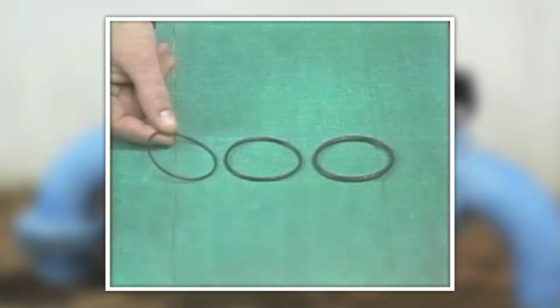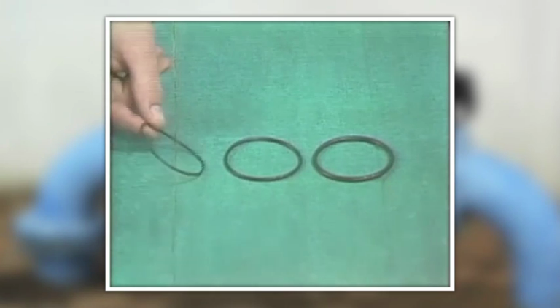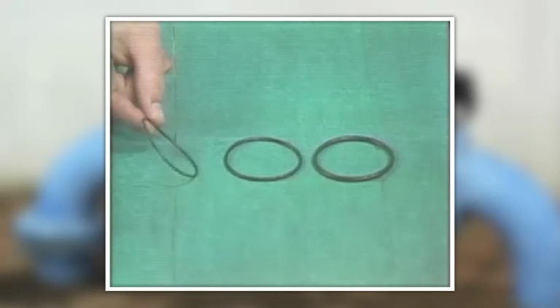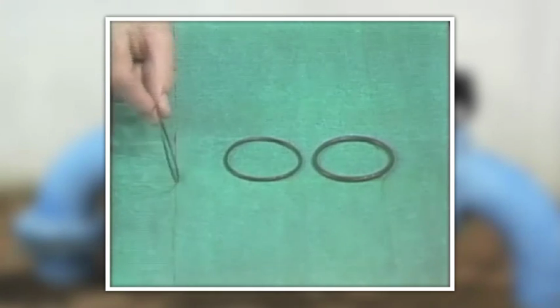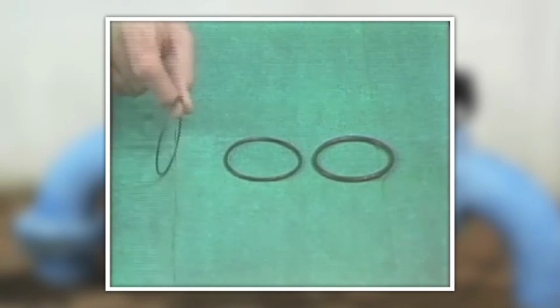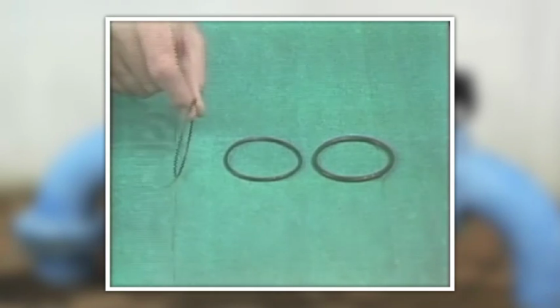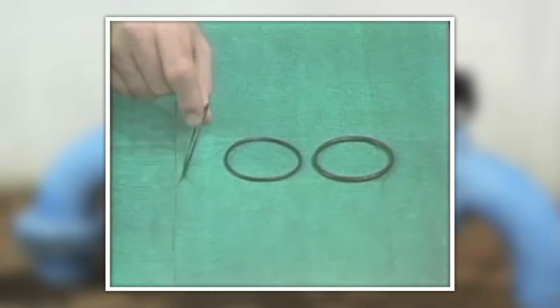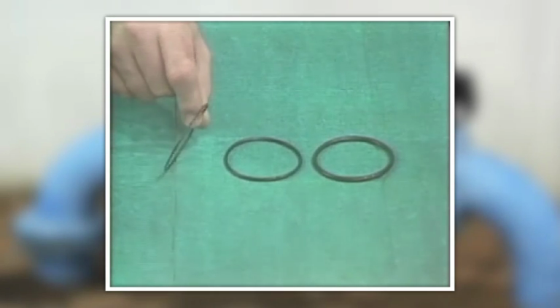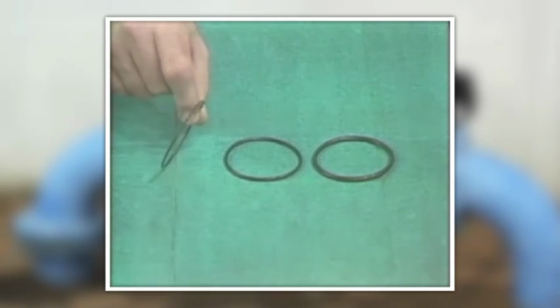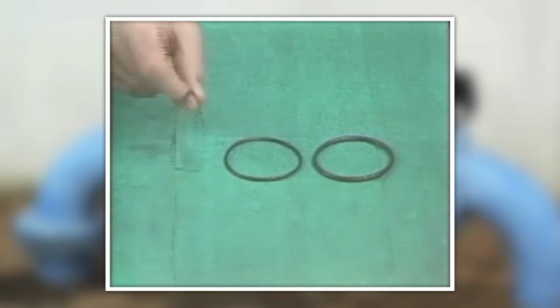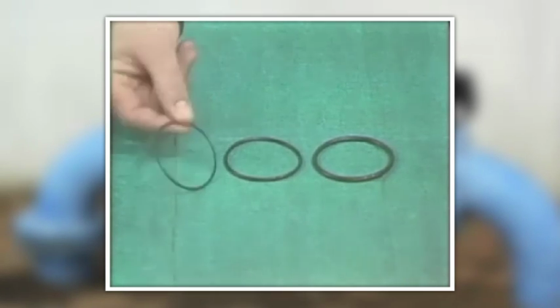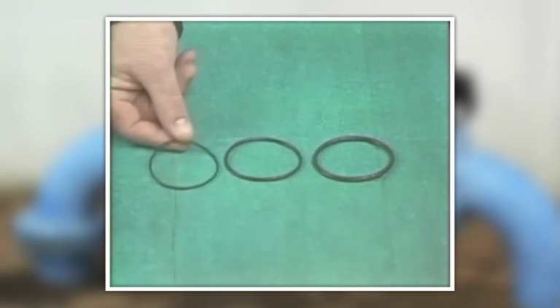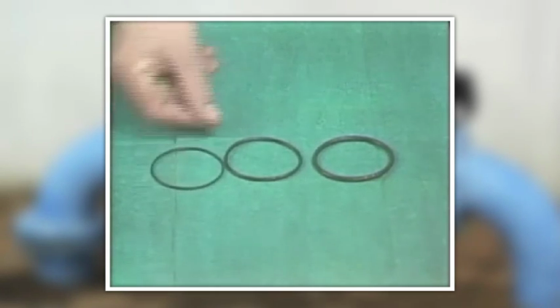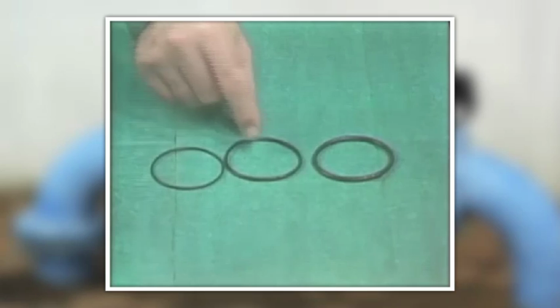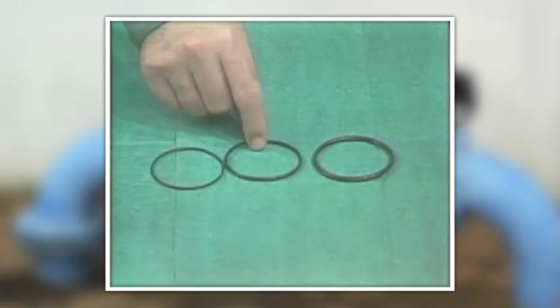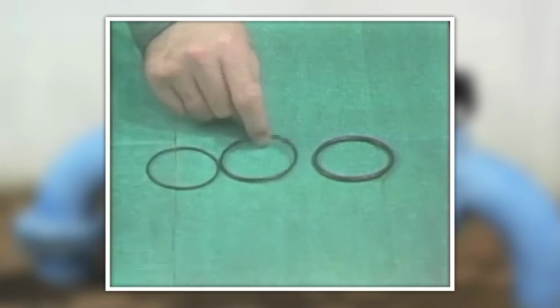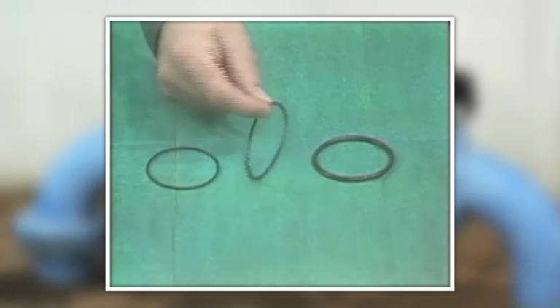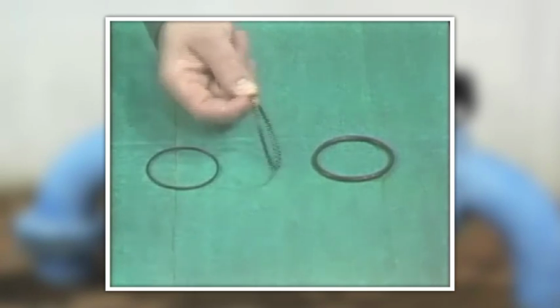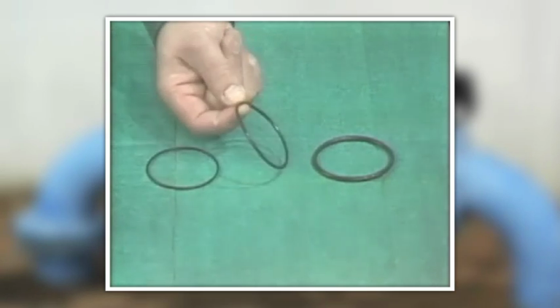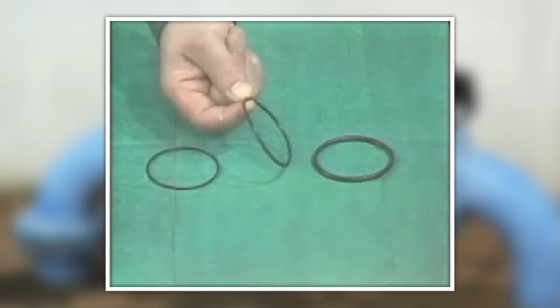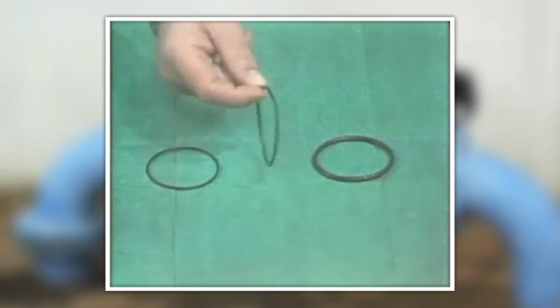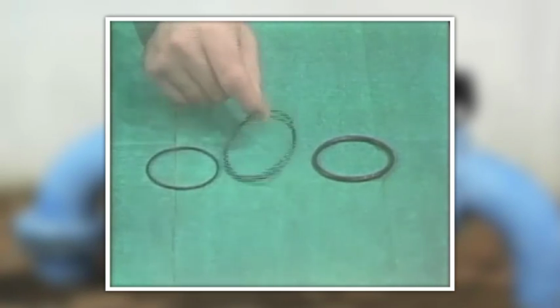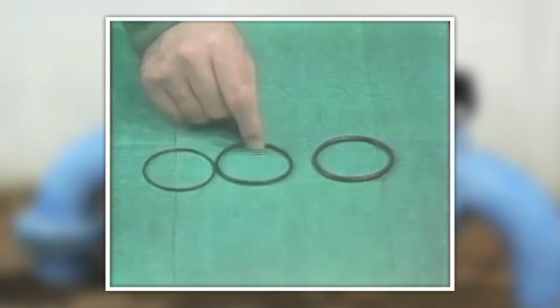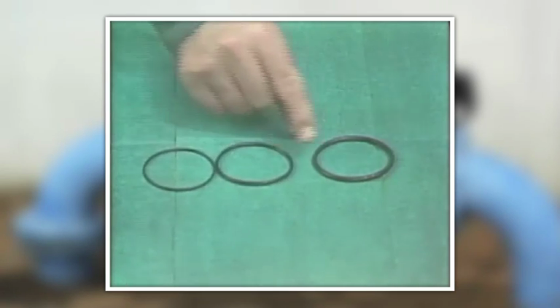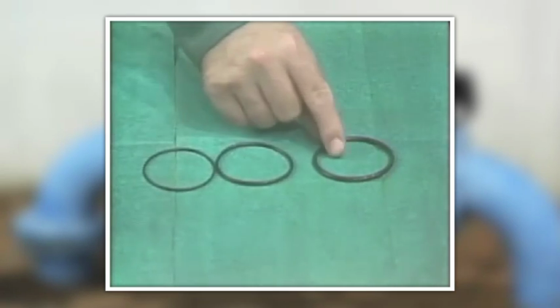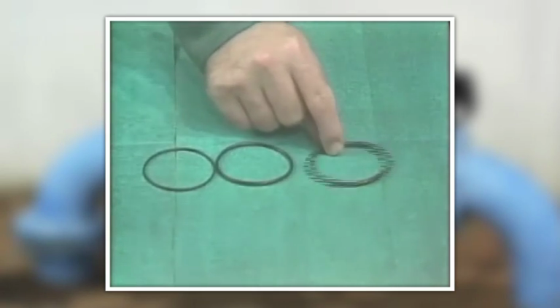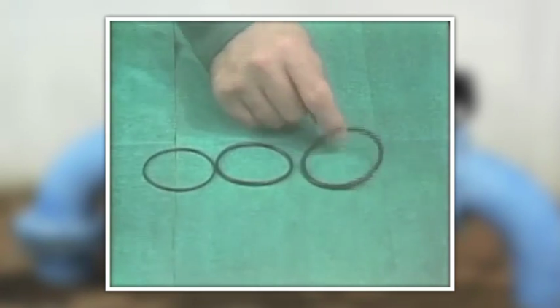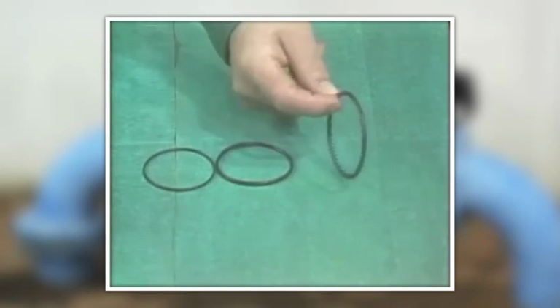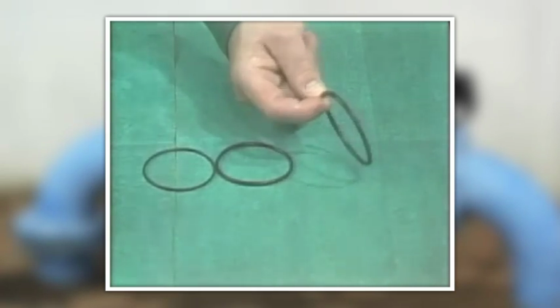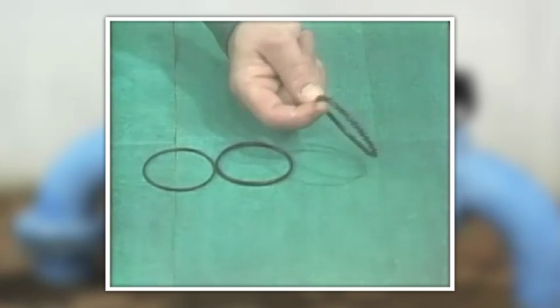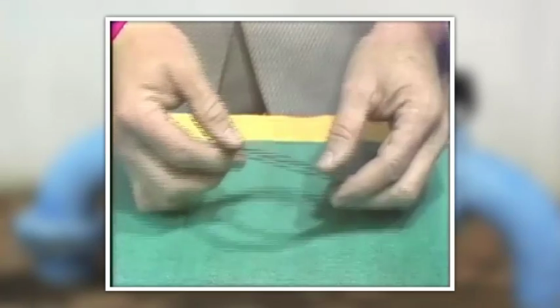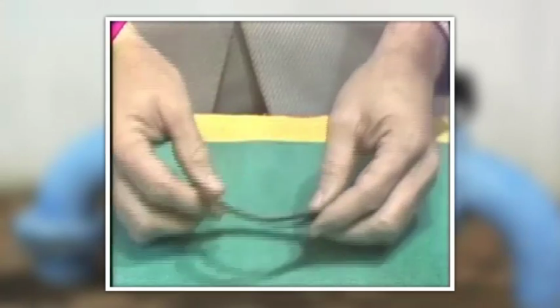O-rings are simply, as the name implies, rings of round material, usually rubber. They come in all sizes and are used as seals.